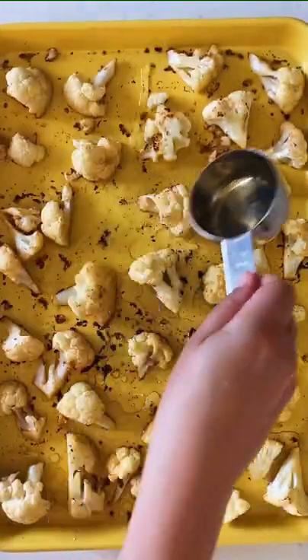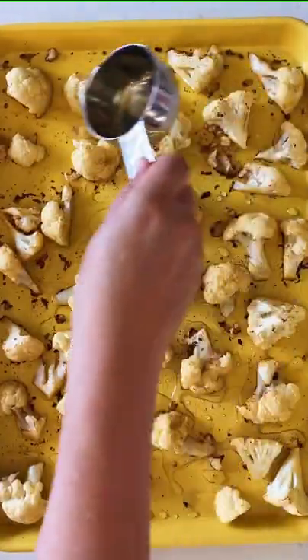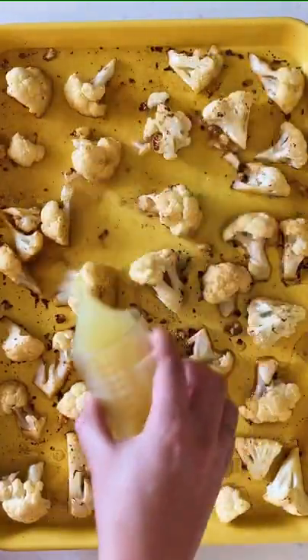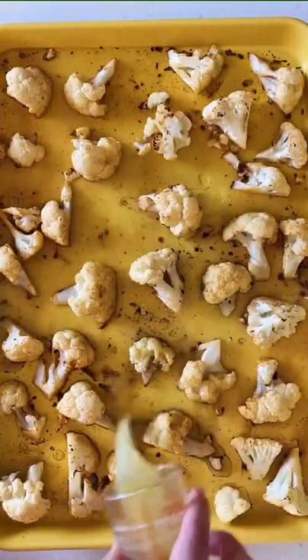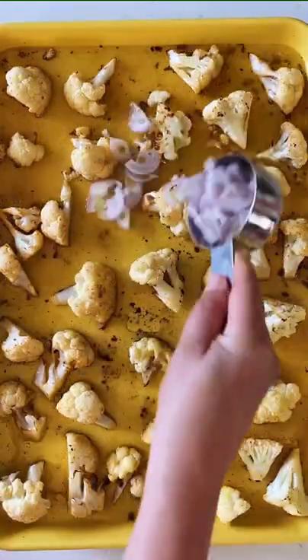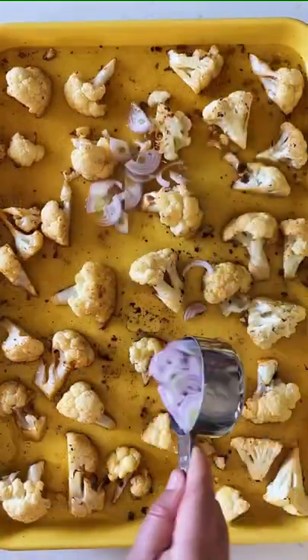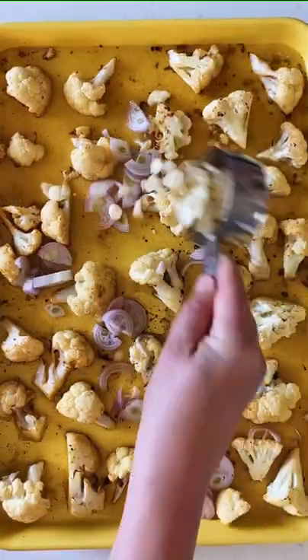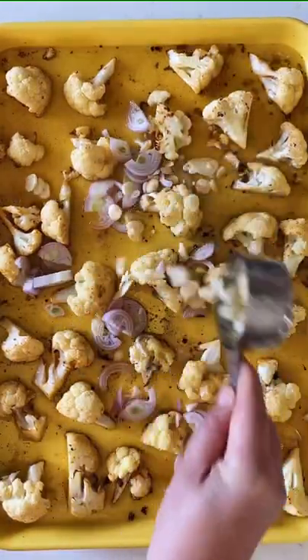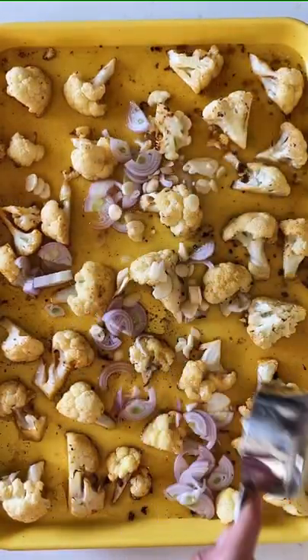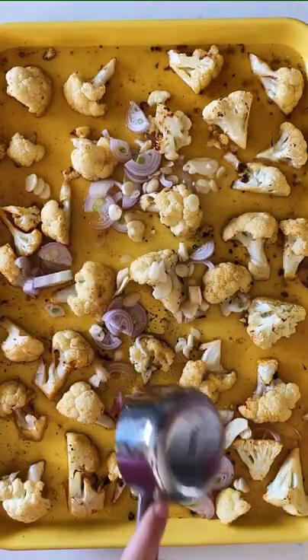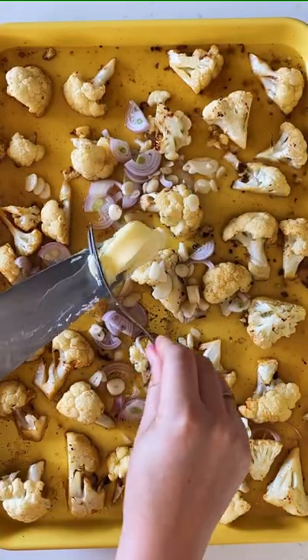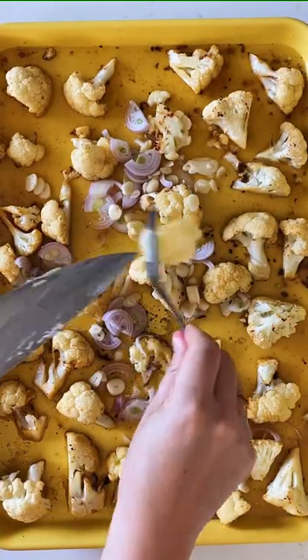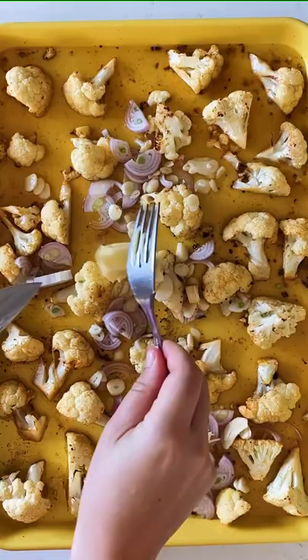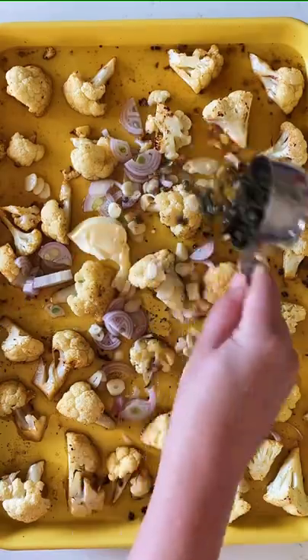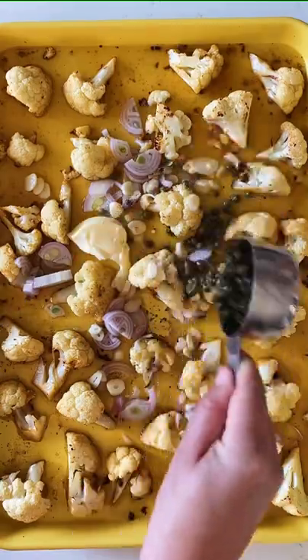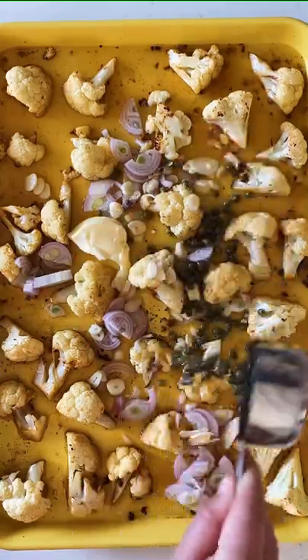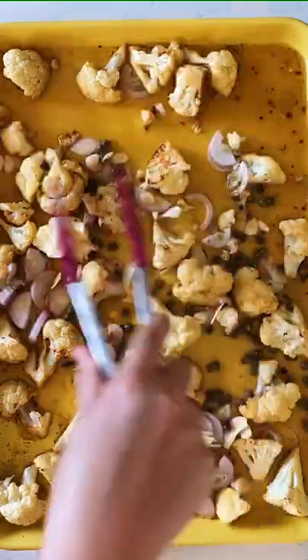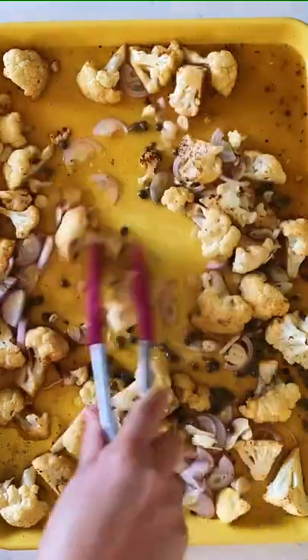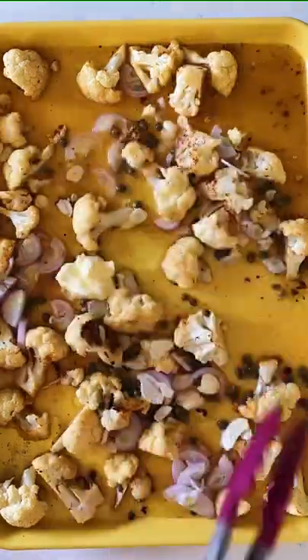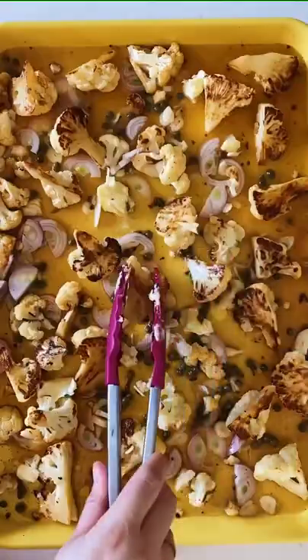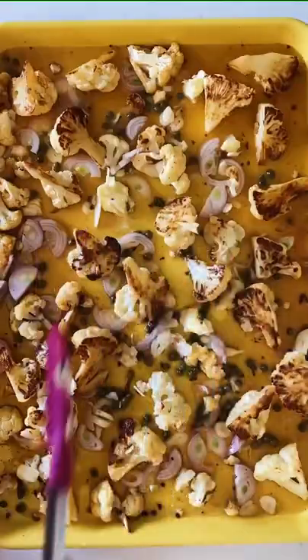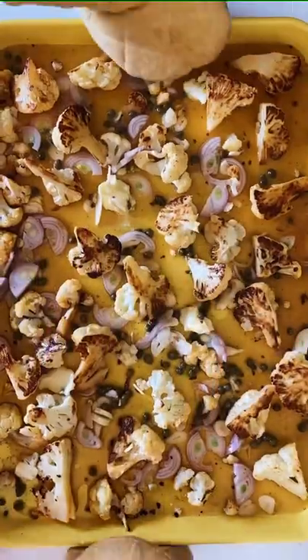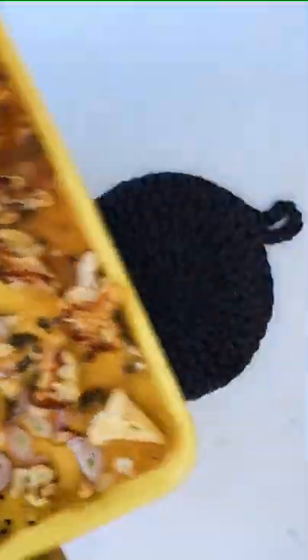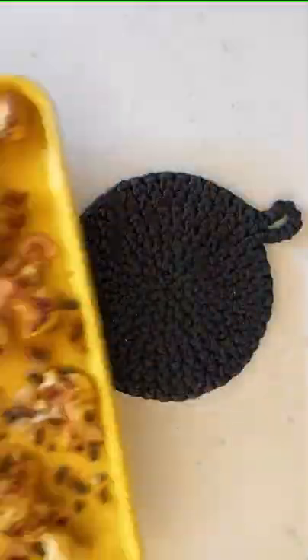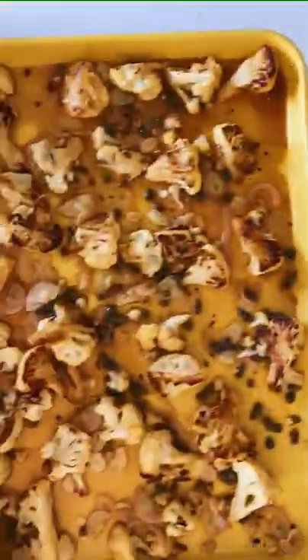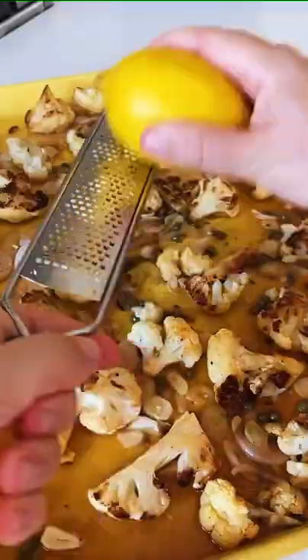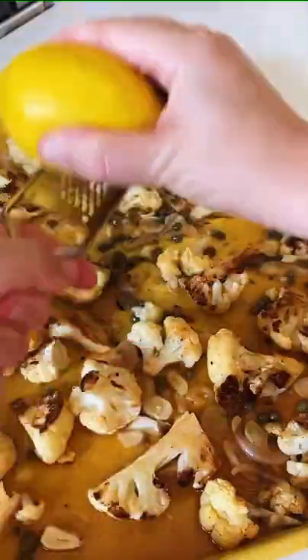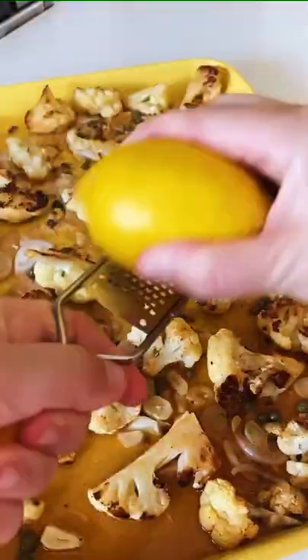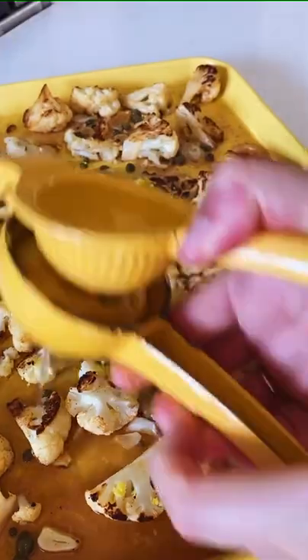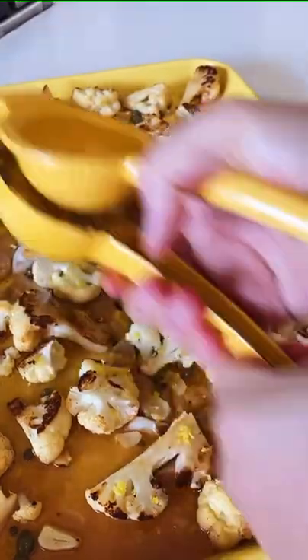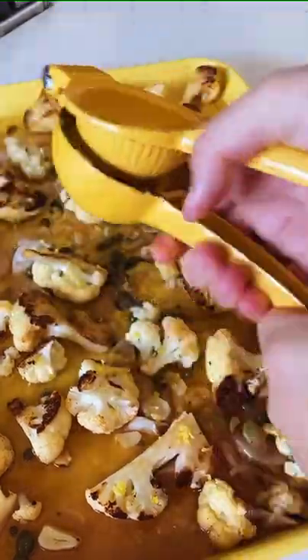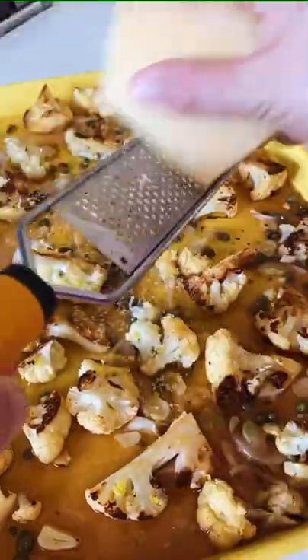Then add white wine, chicken stock, shallots, garlic, a little bit of salted butter, and some capers. Toss it all together and bake for 10 more minutes to thicken it up. Then finish with some lemon zest and lemon juice.